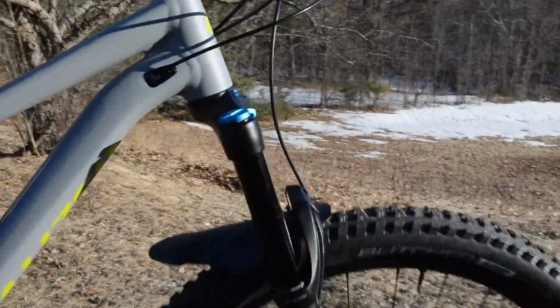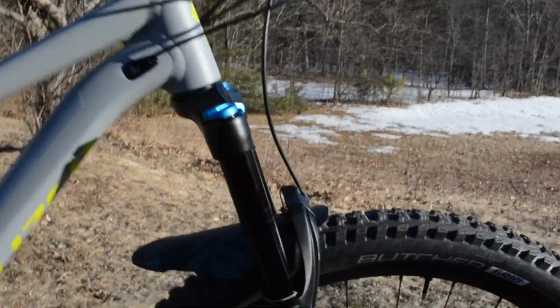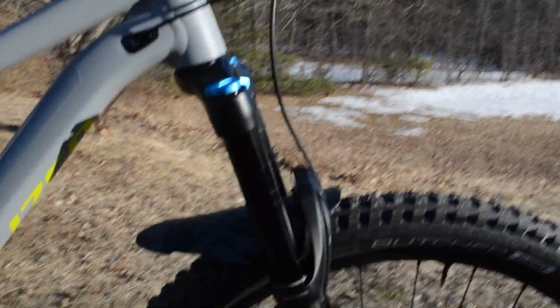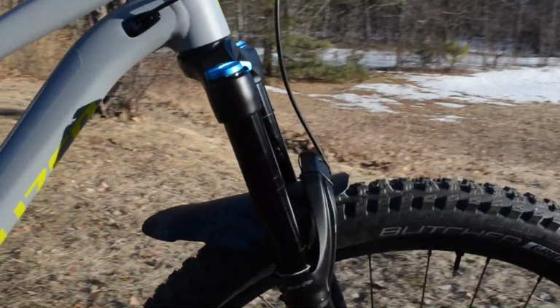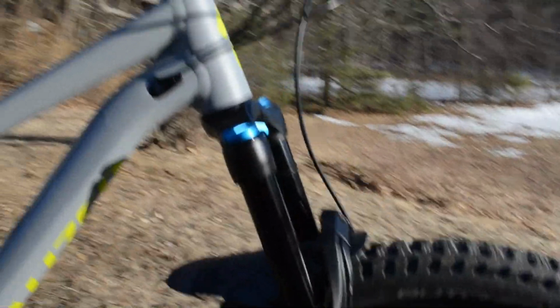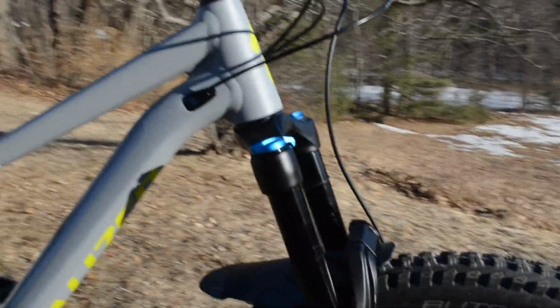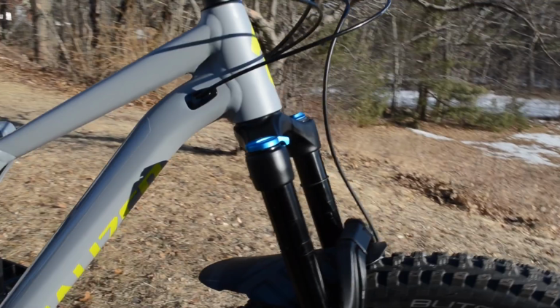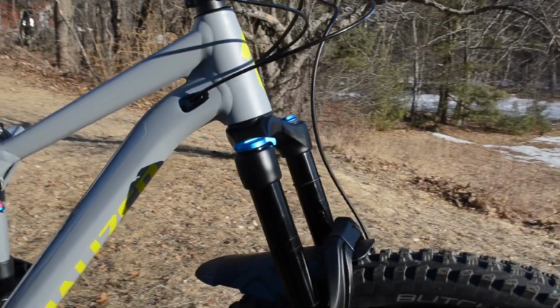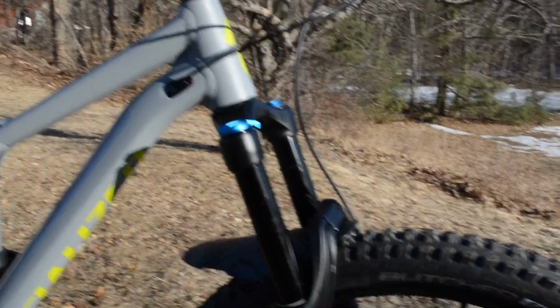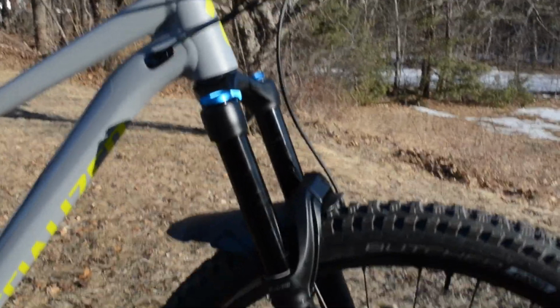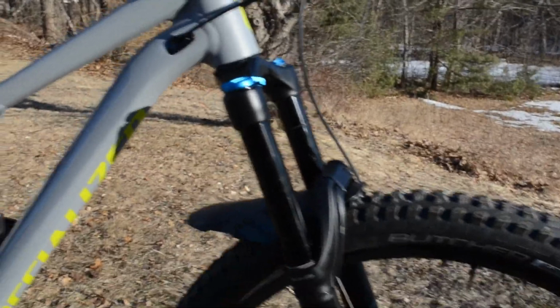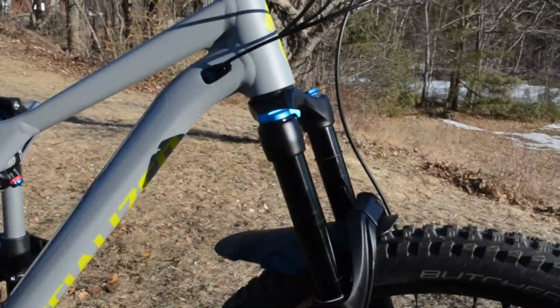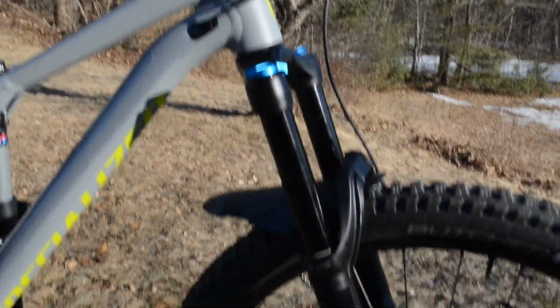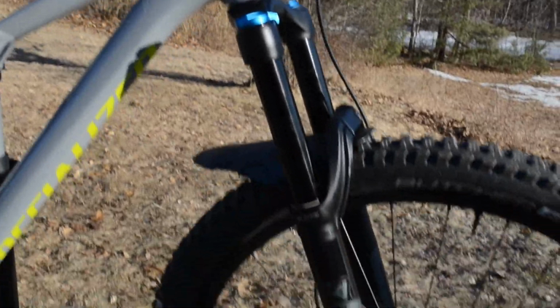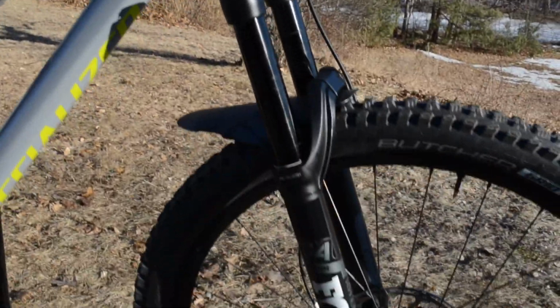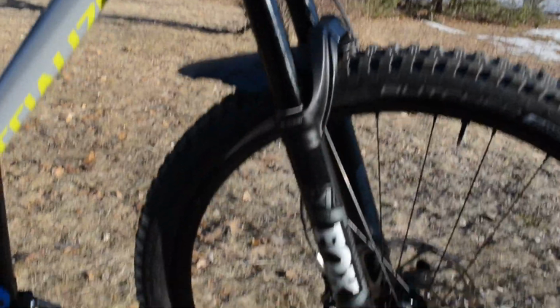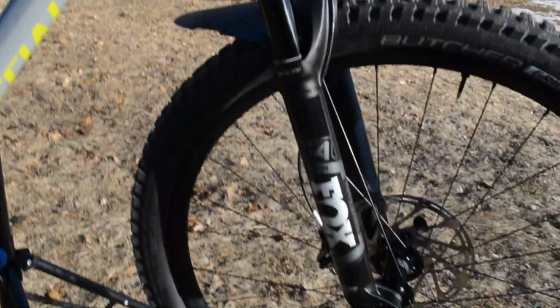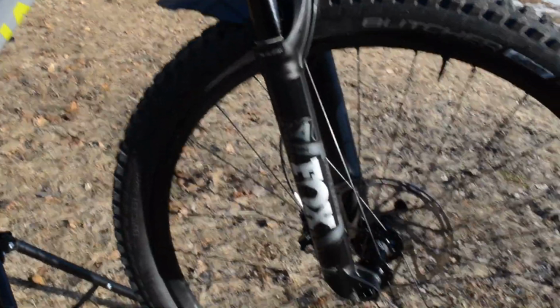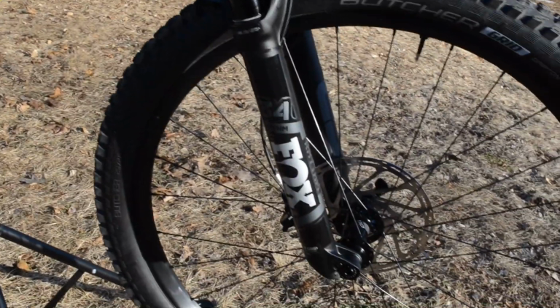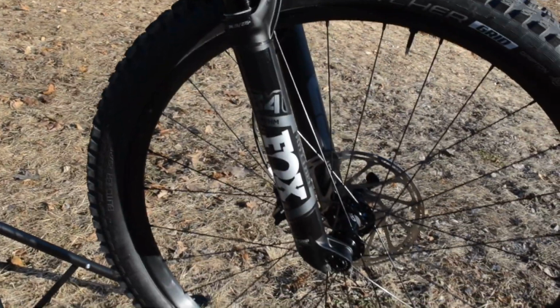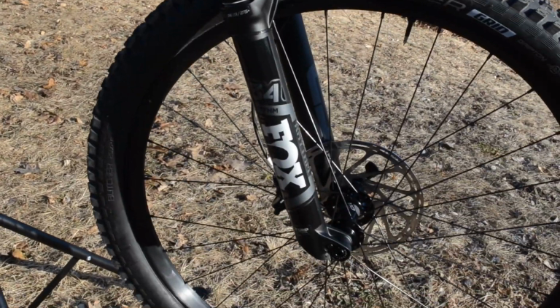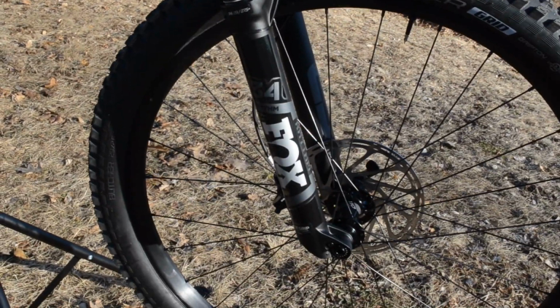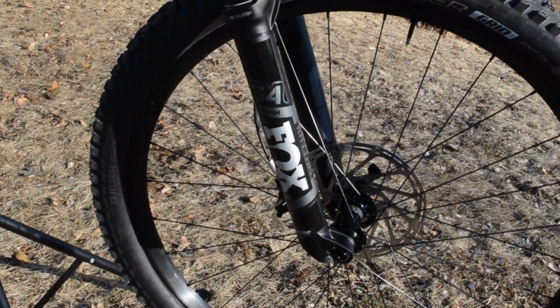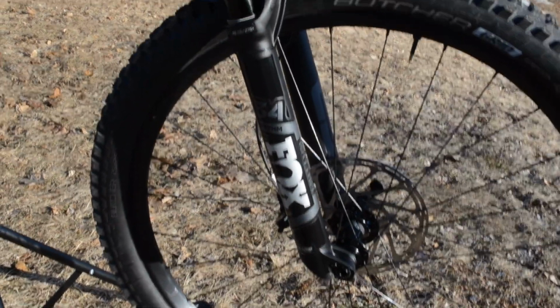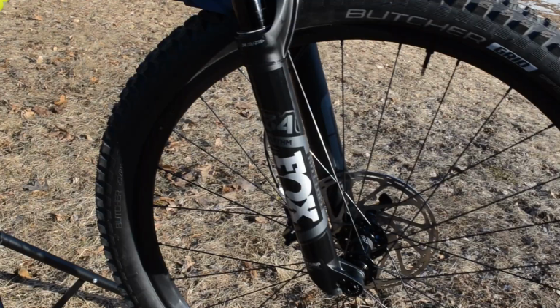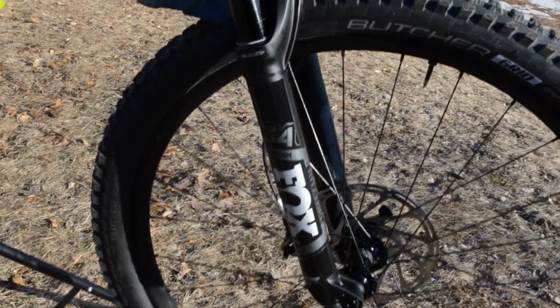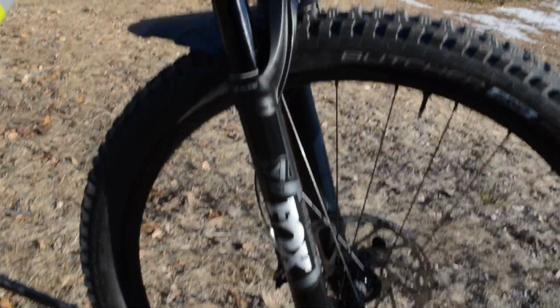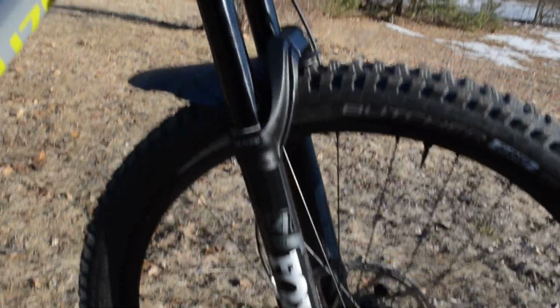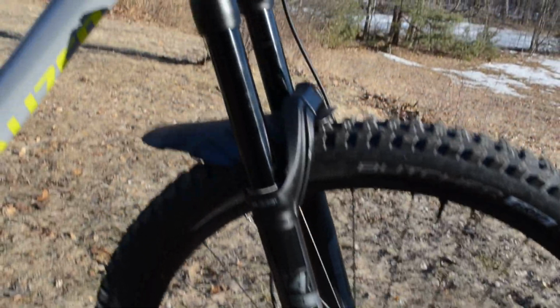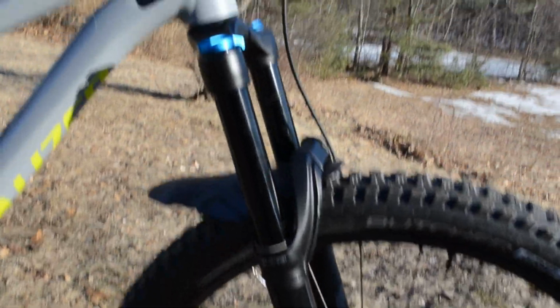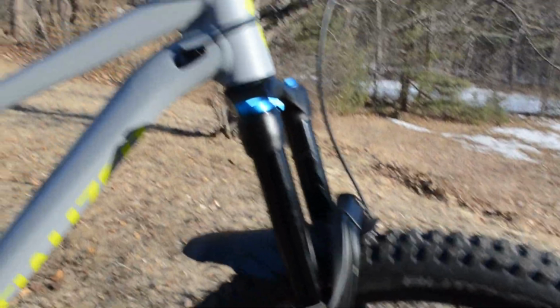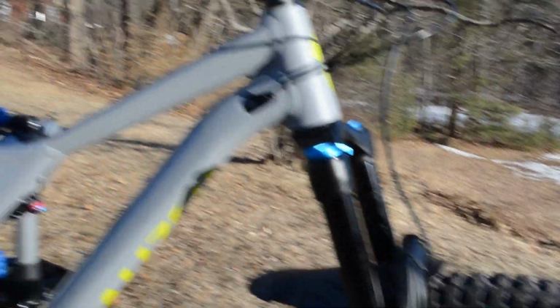It does come with 150mm of travel front and rear, so it has a 150mm Fox Rhythm 34 fork in the front.